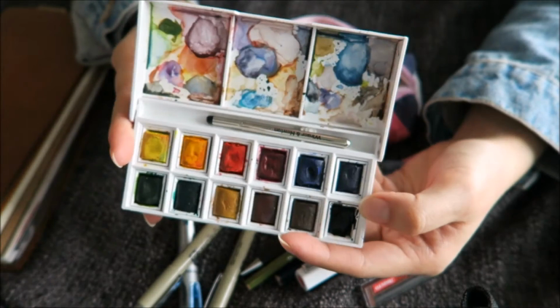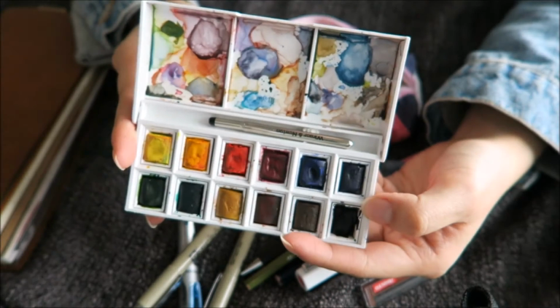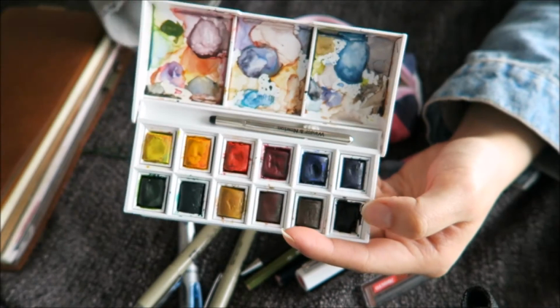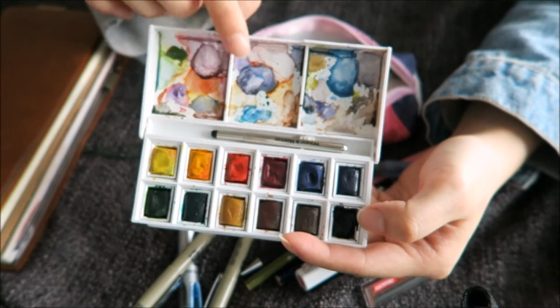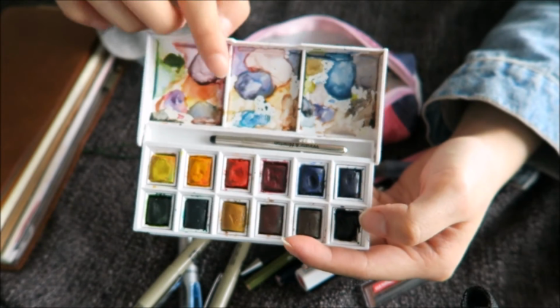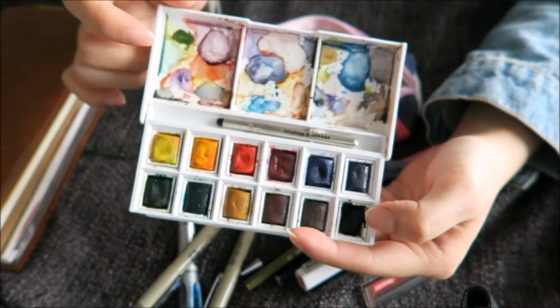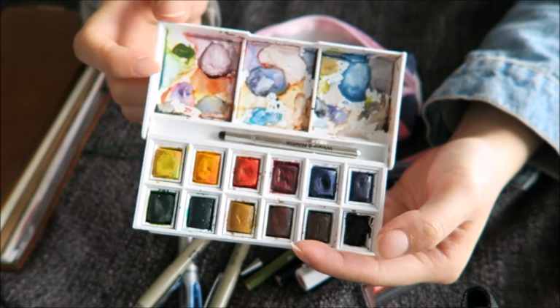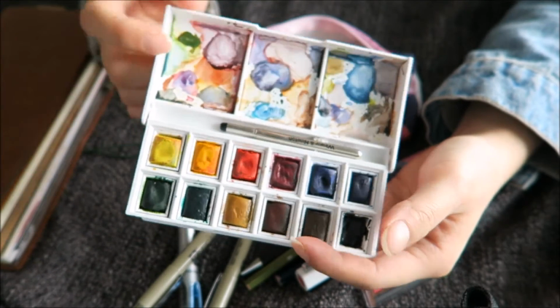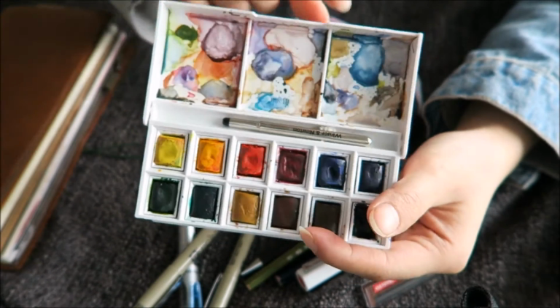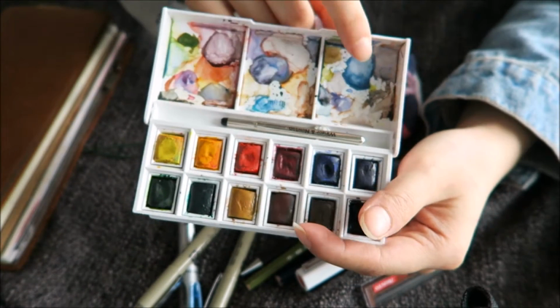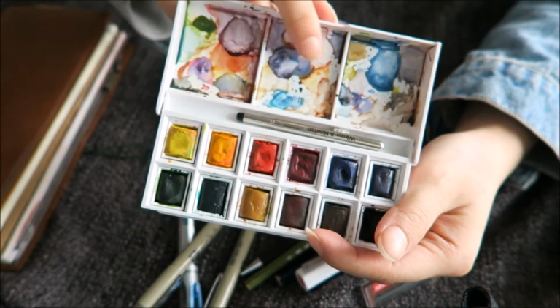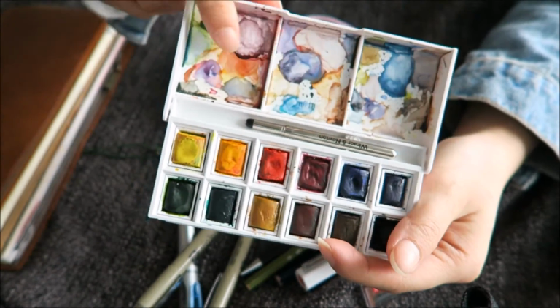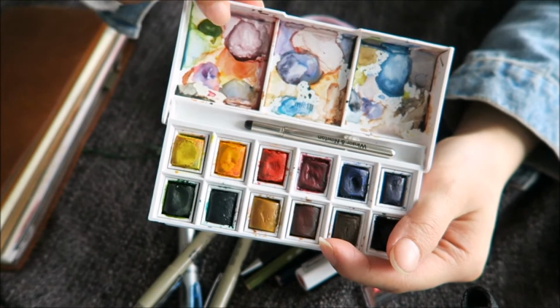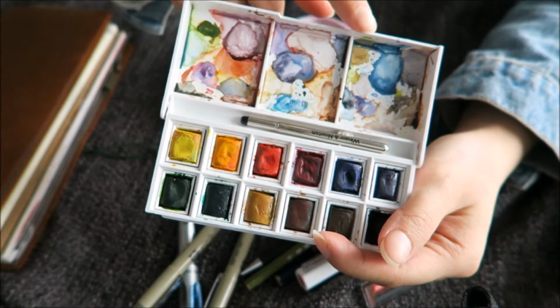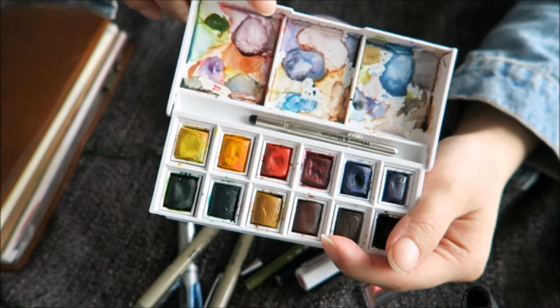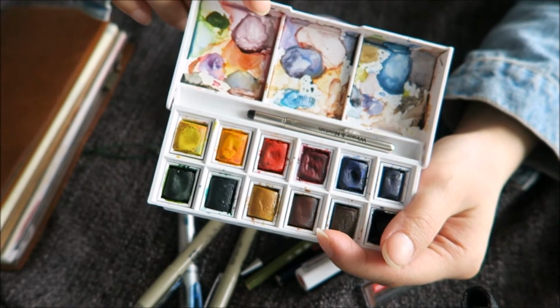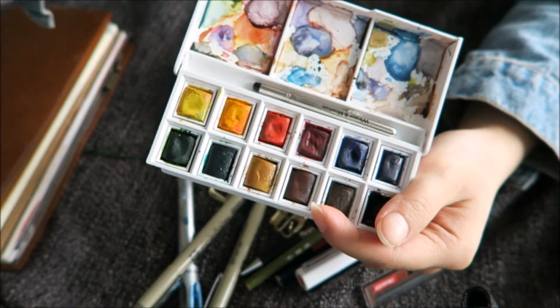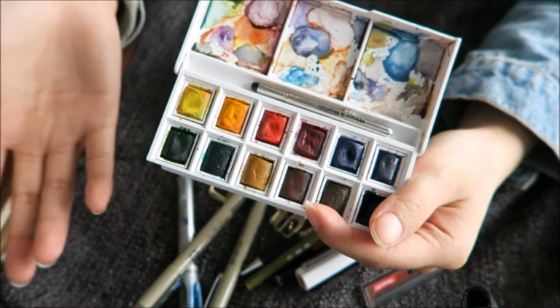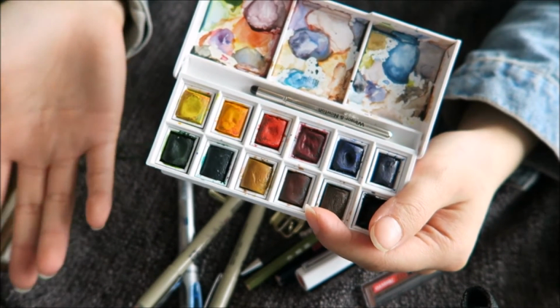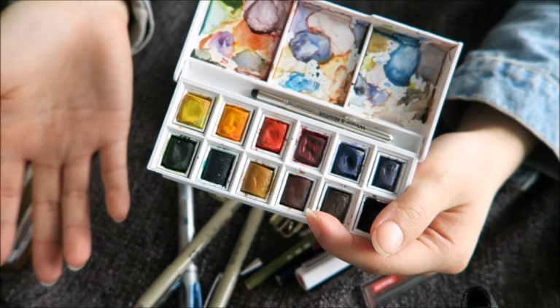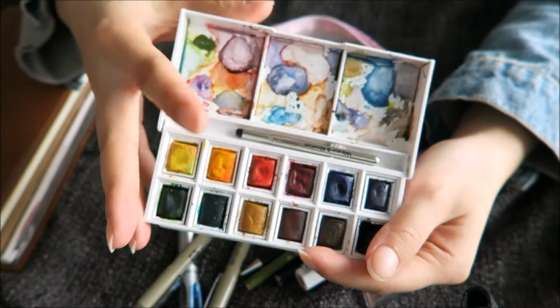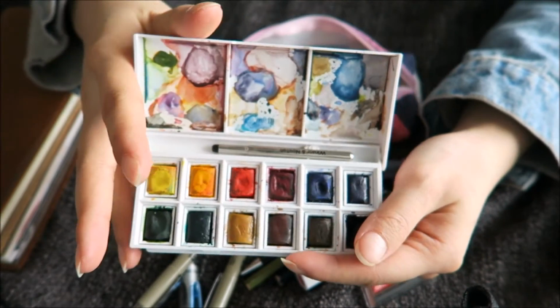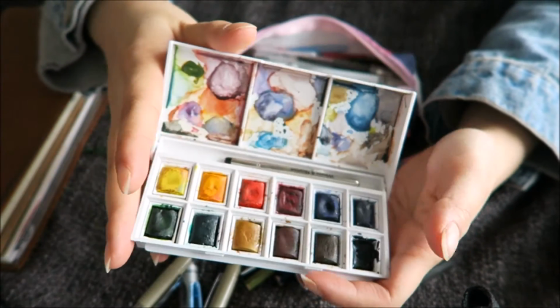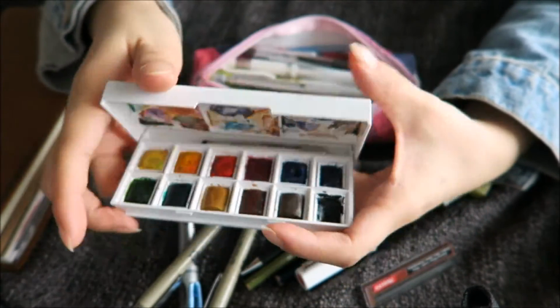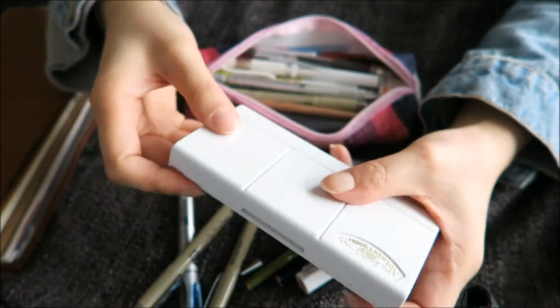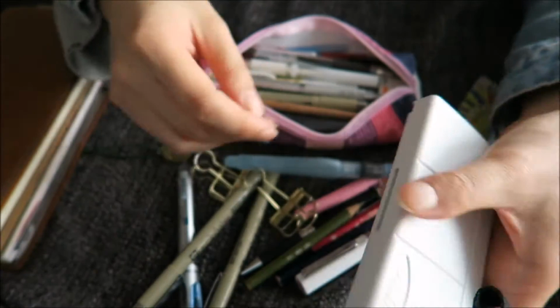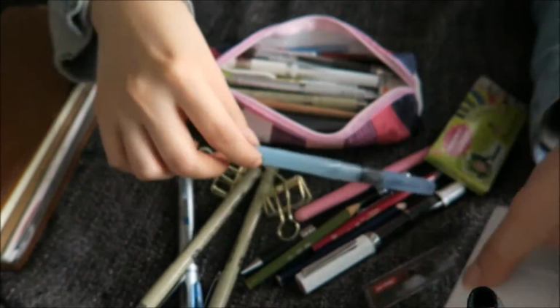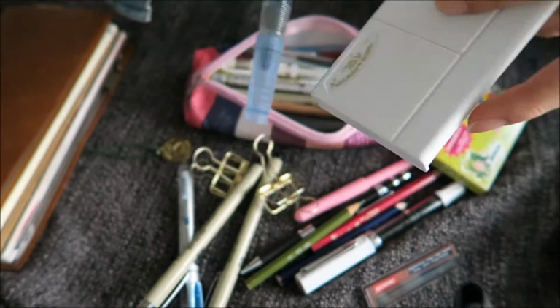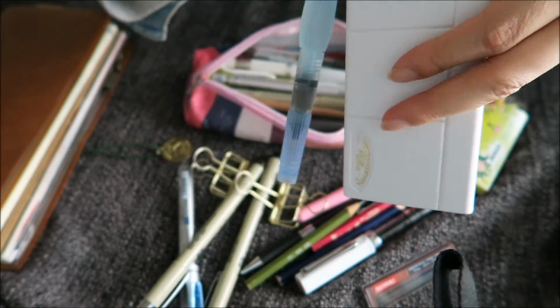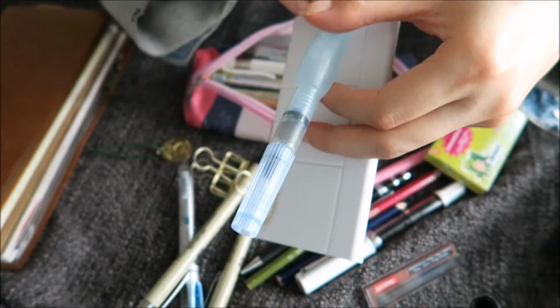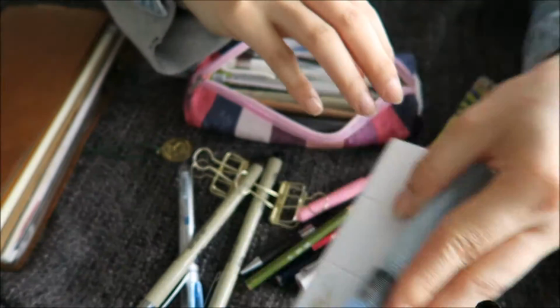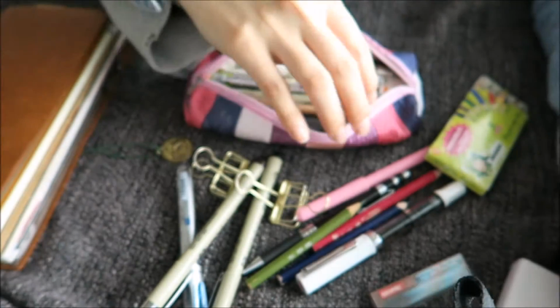I should maybe clean this, but I feel like I mixed some colors really nicely and I don't want to waste them because there's still so much left. So these two — the Aquash and the Cotman set — are for watercolors.